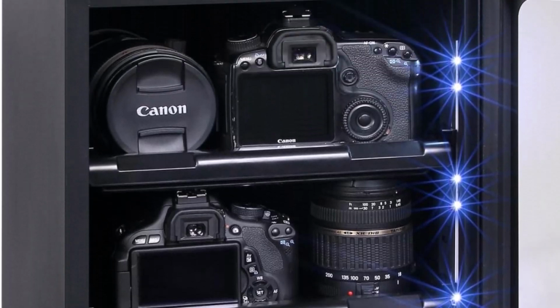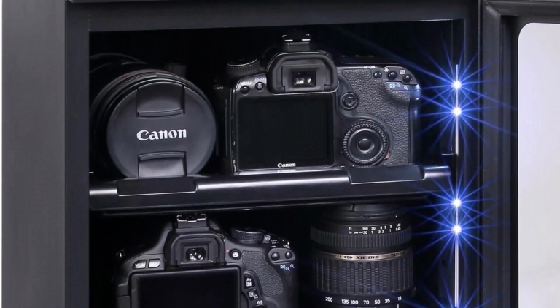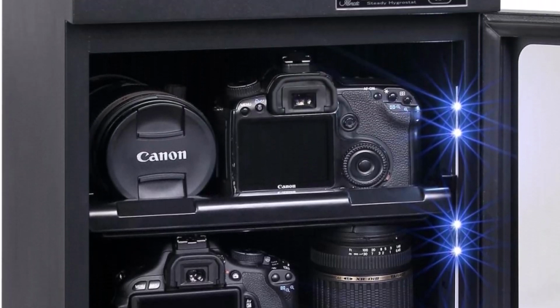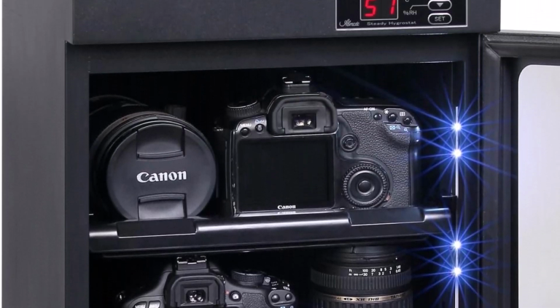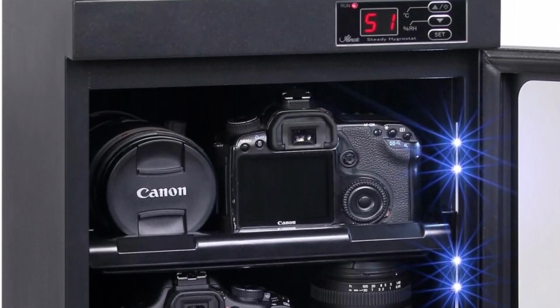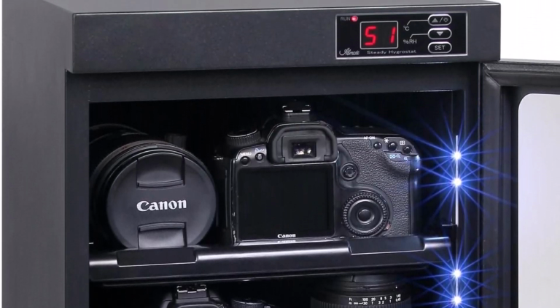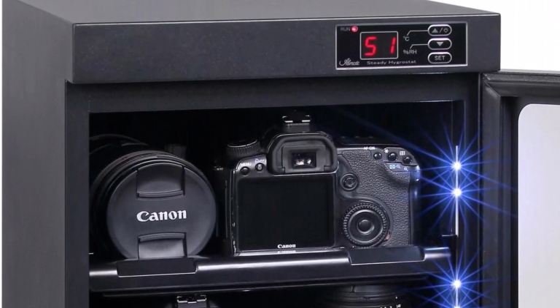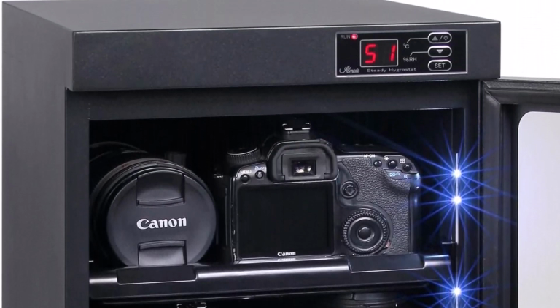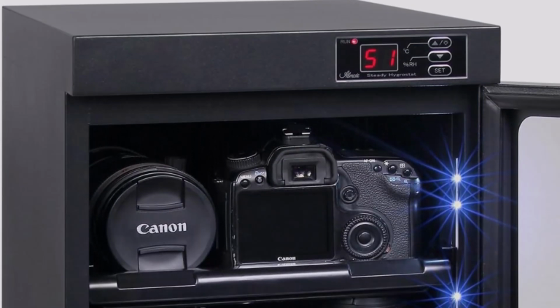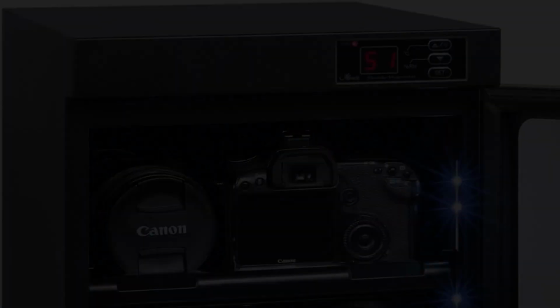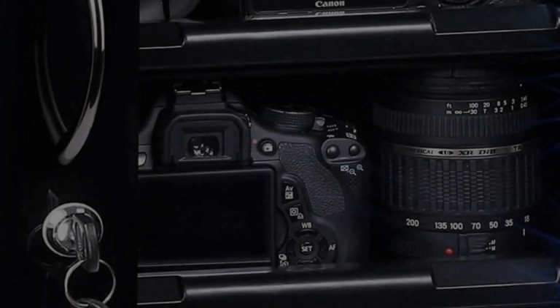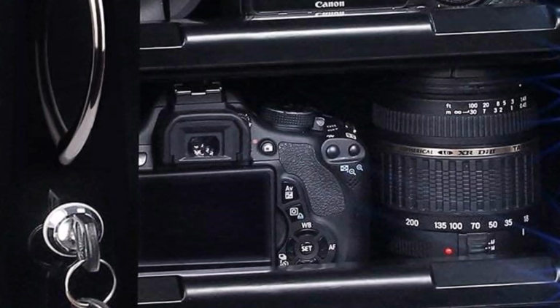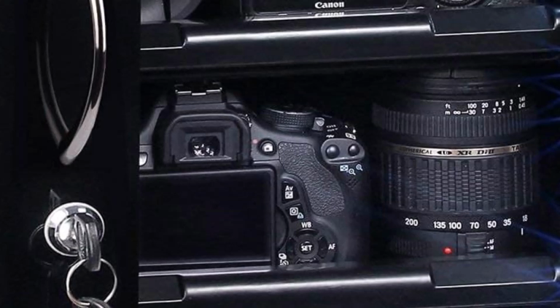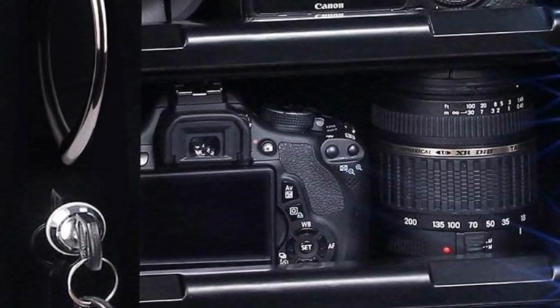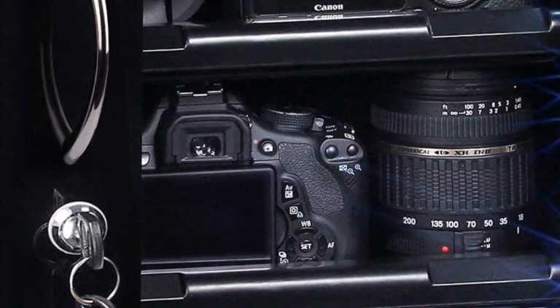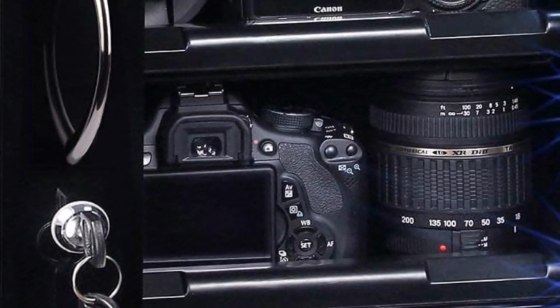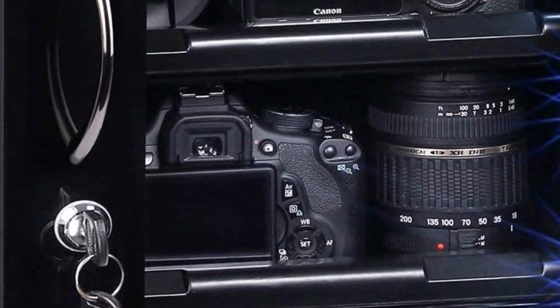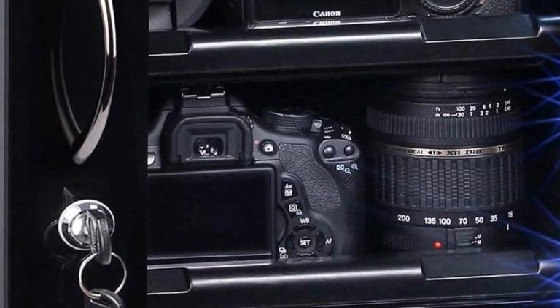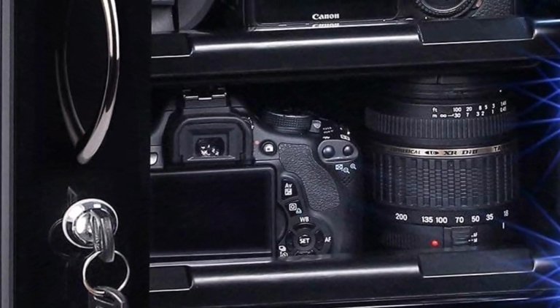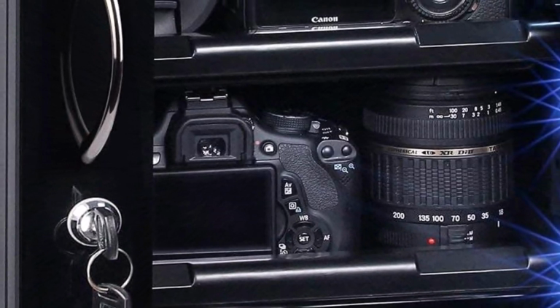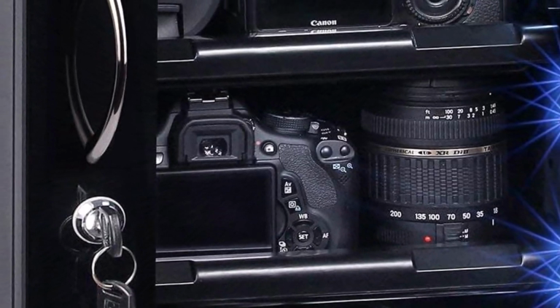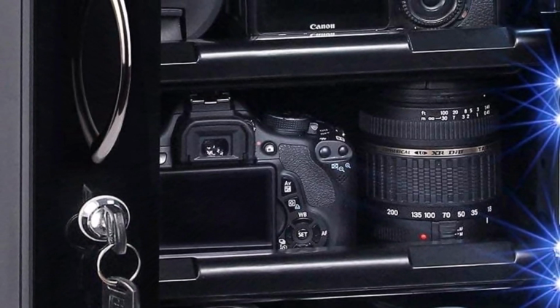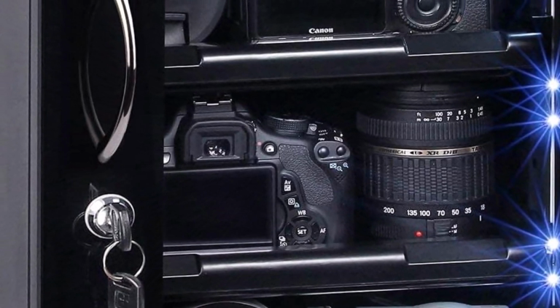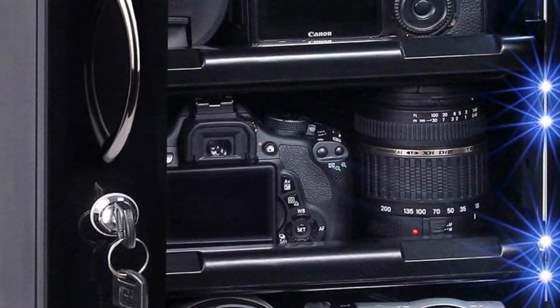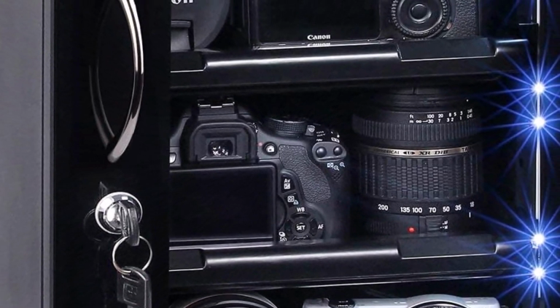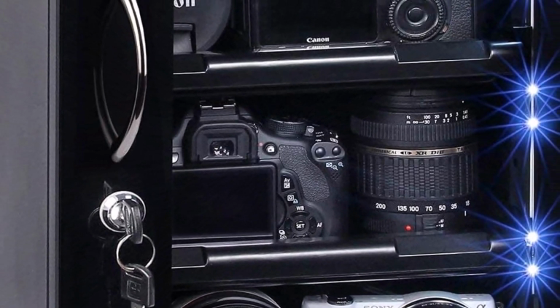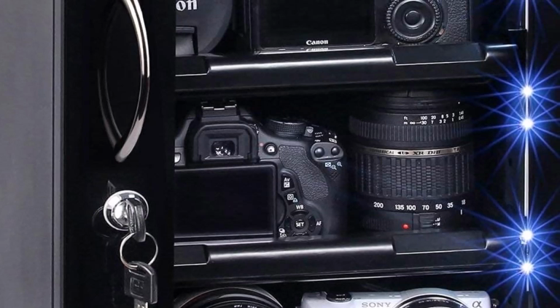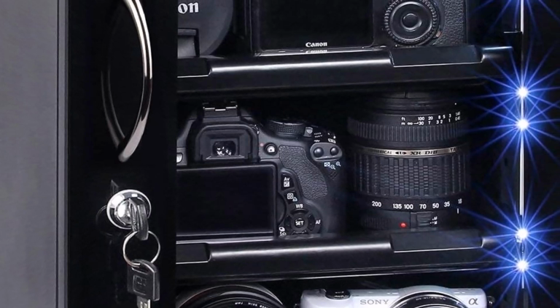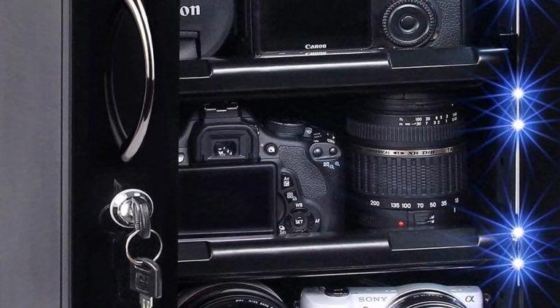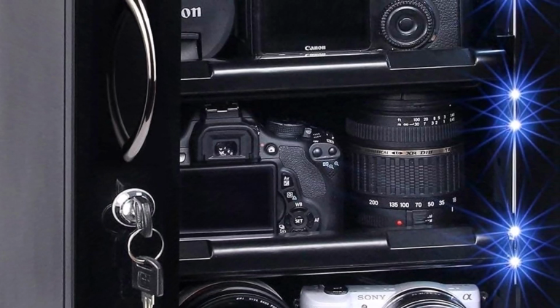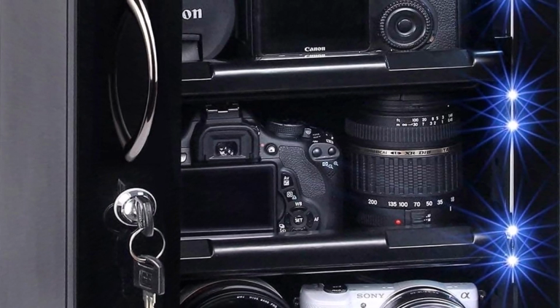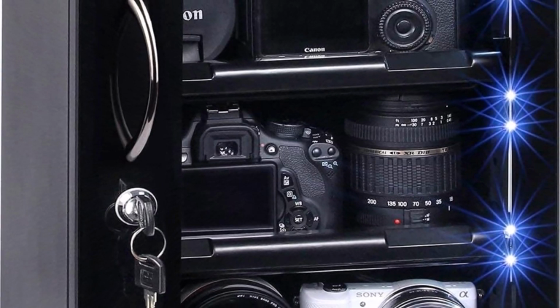However, availability can vary. While it's readily found in the US, UK buyers may need to opt for the larger TAP48L model, albeit at a higher cost.